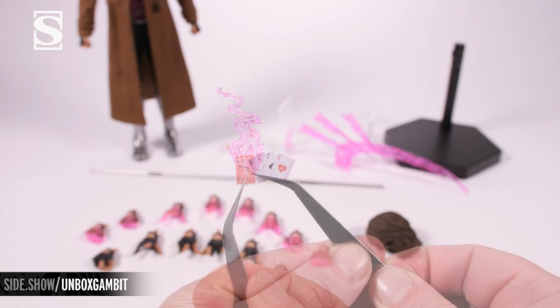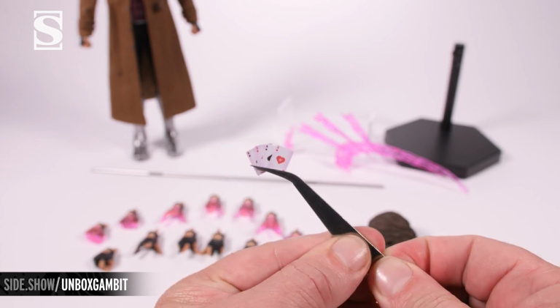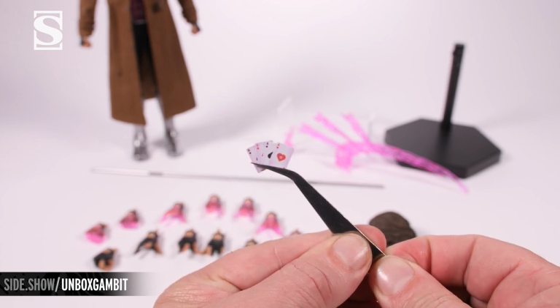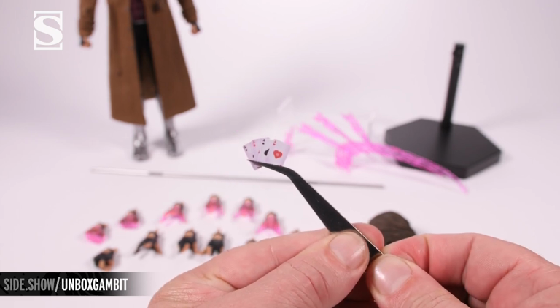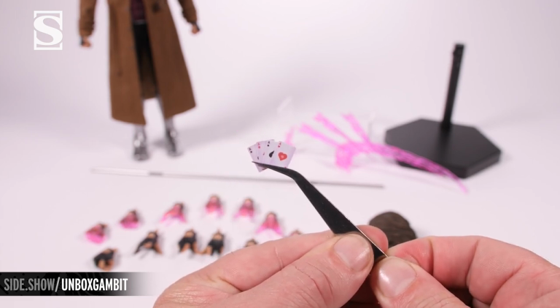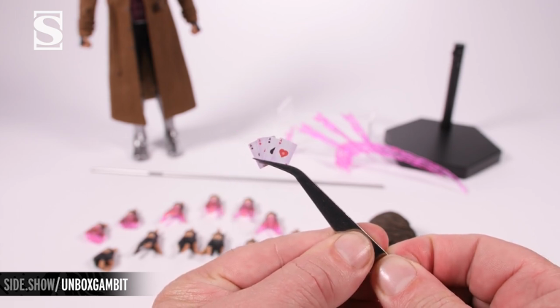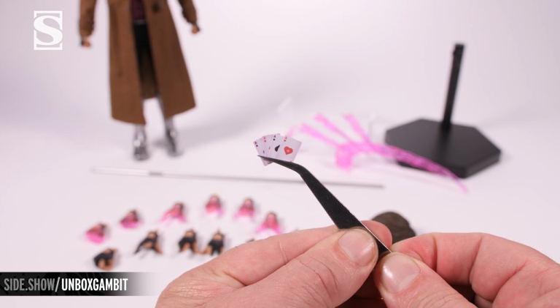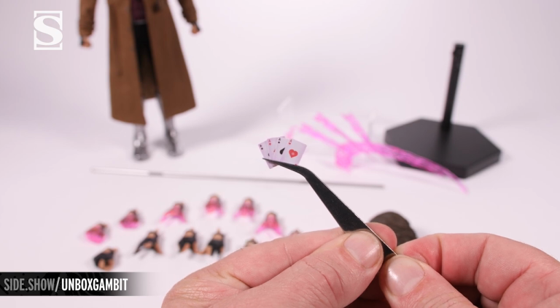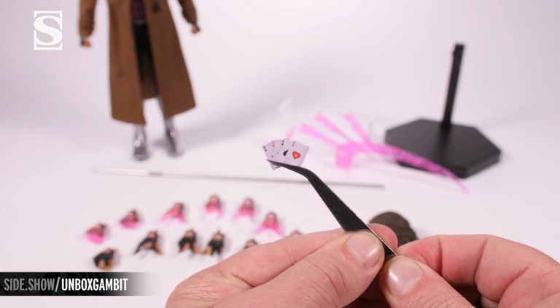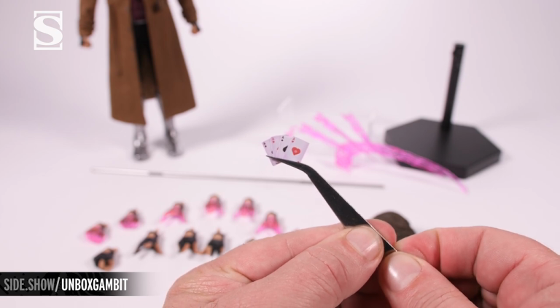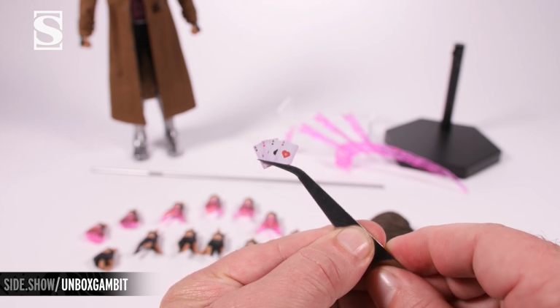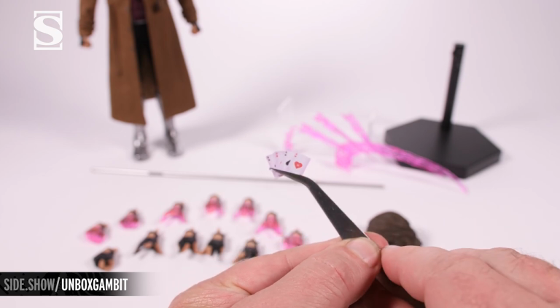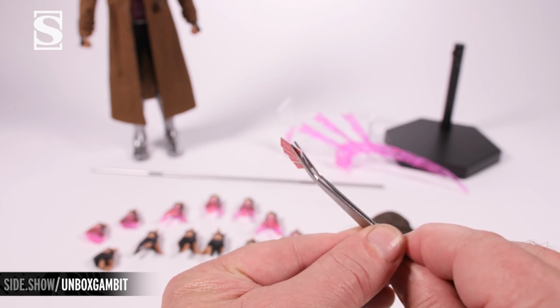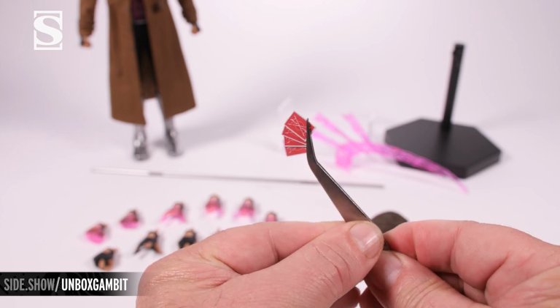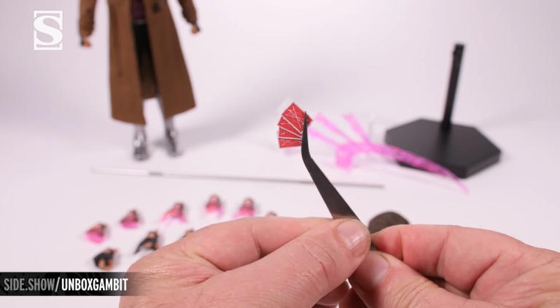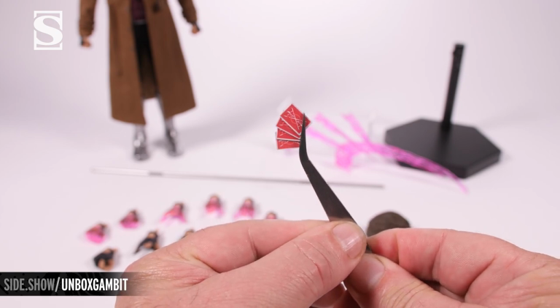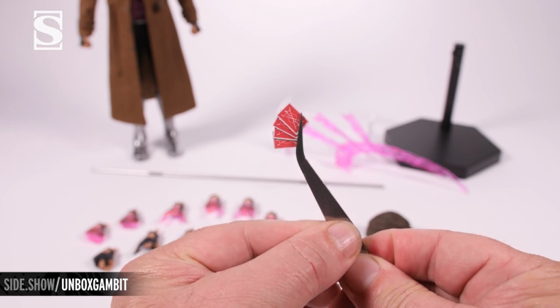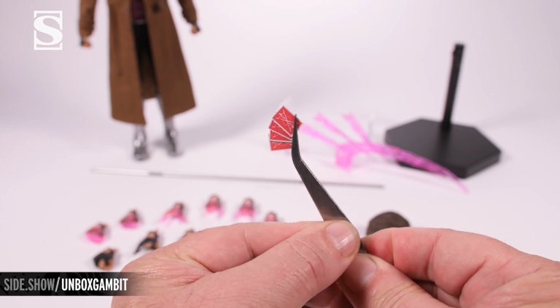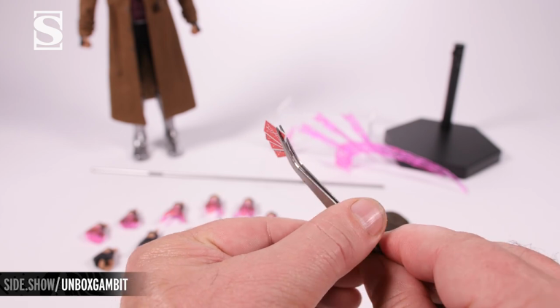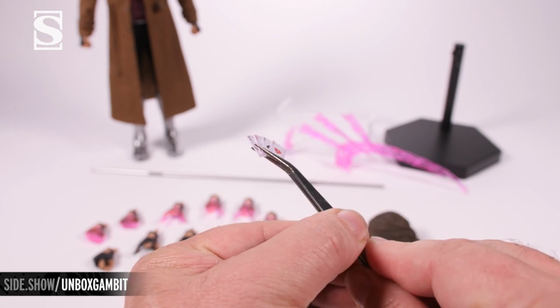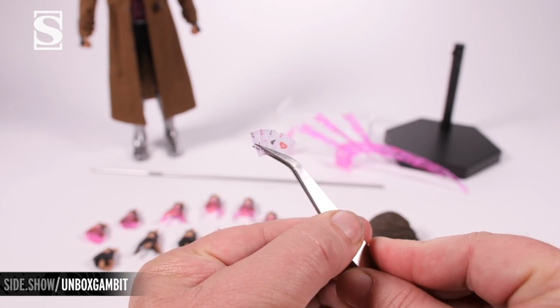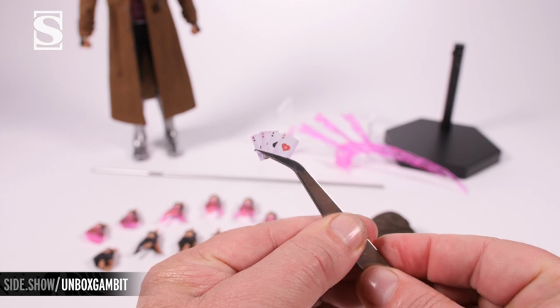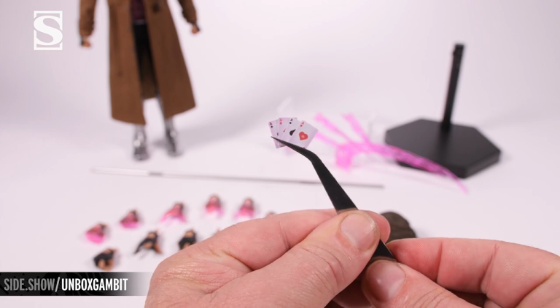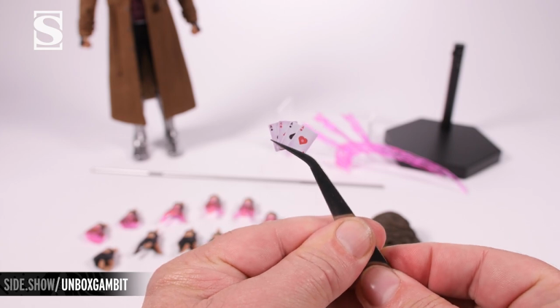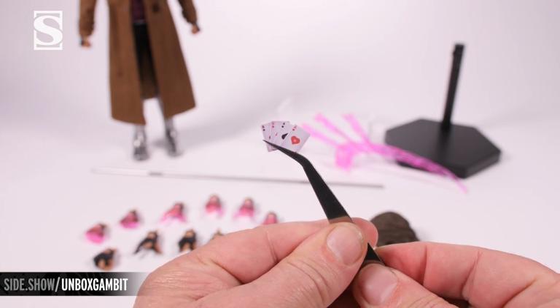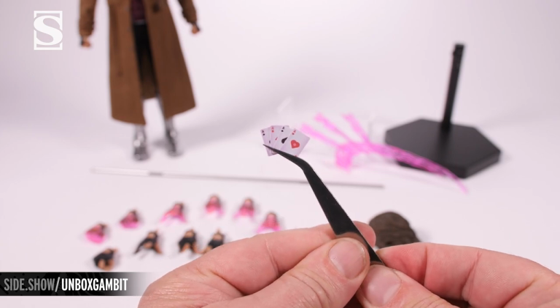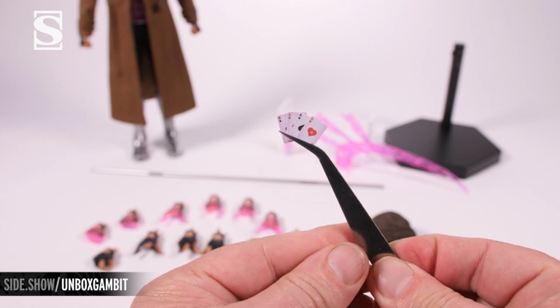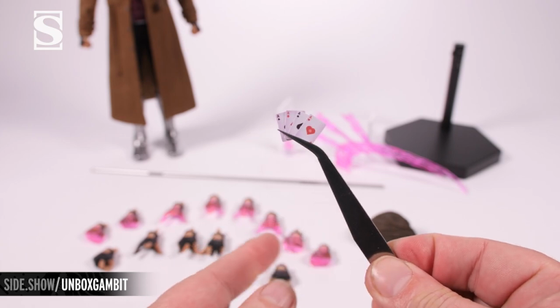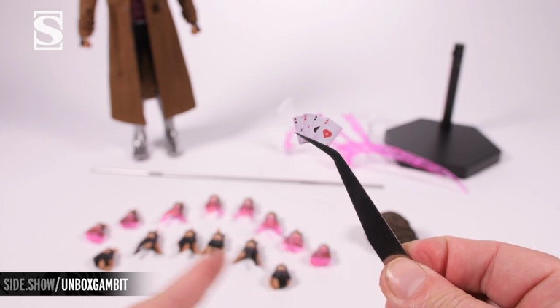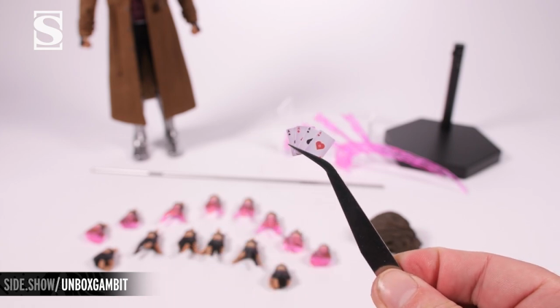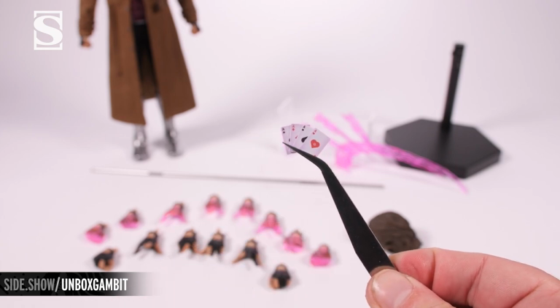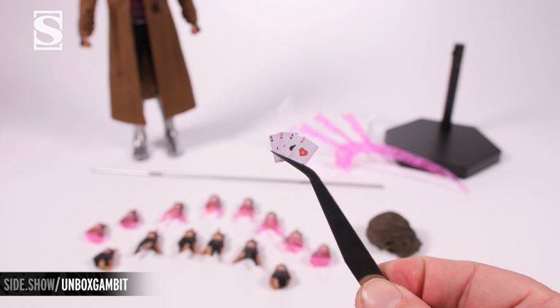You have four individual aces, one for each suit. They are double-sided and you can choose how to use them in many of the hands provided.